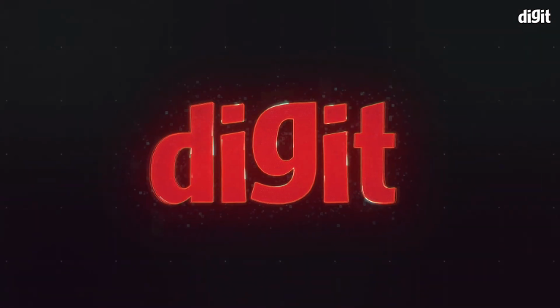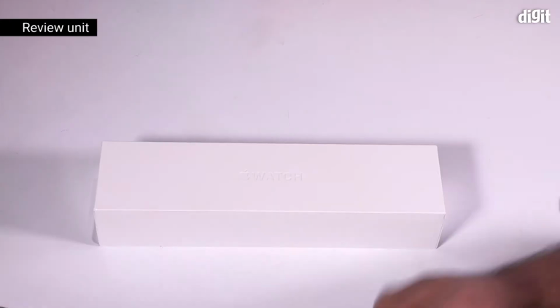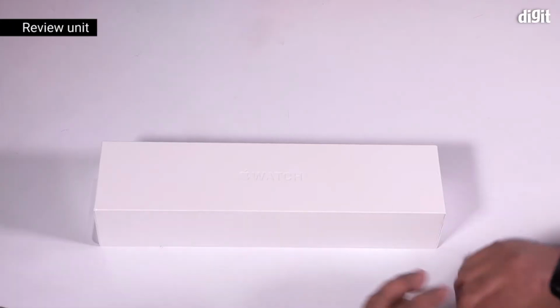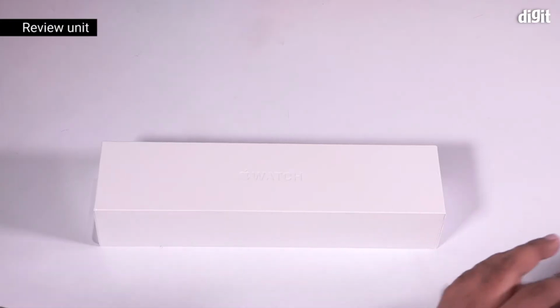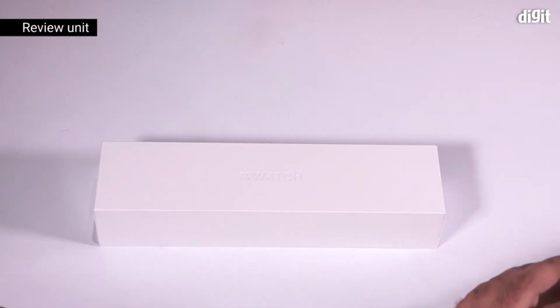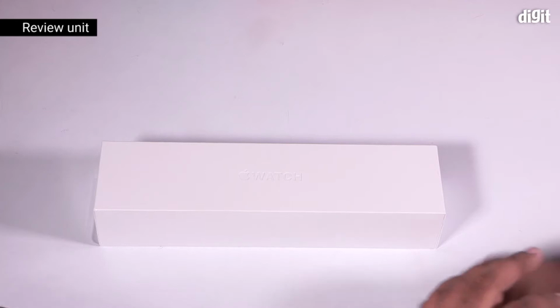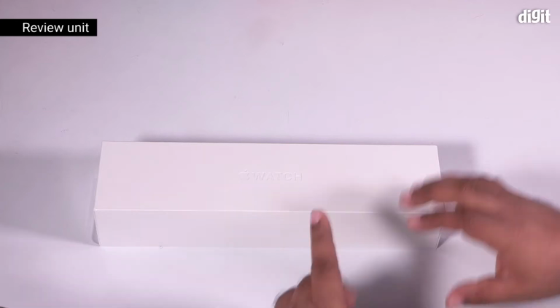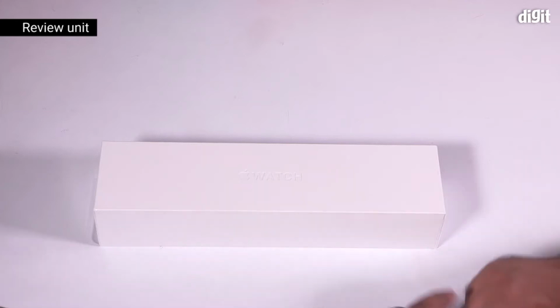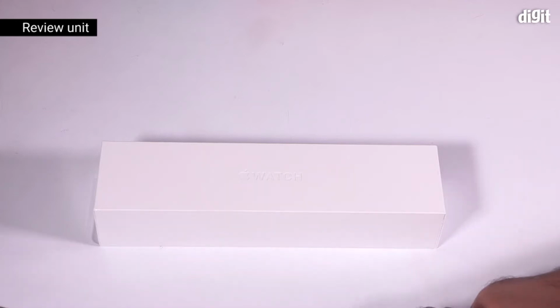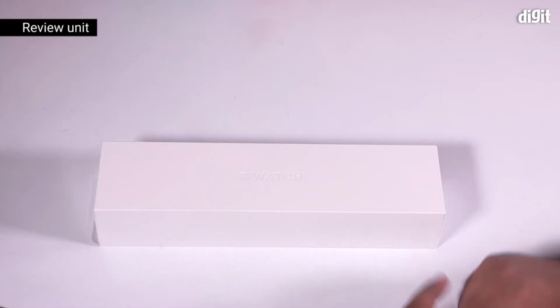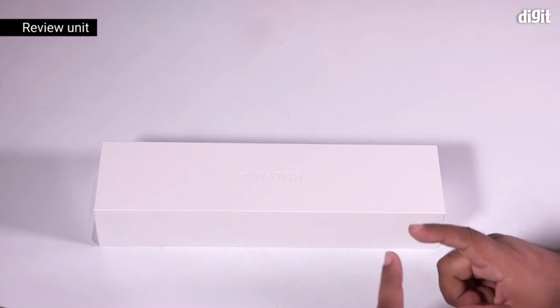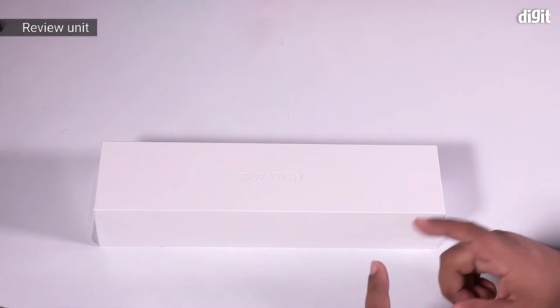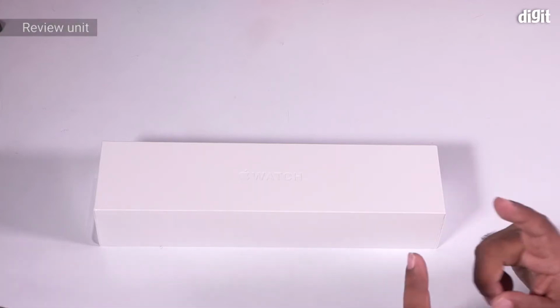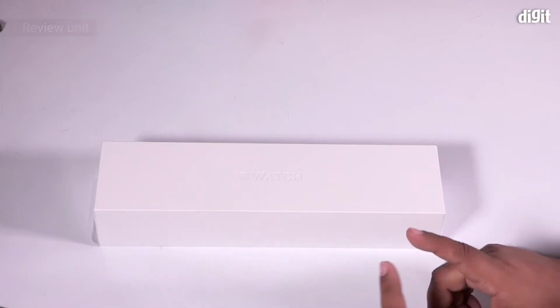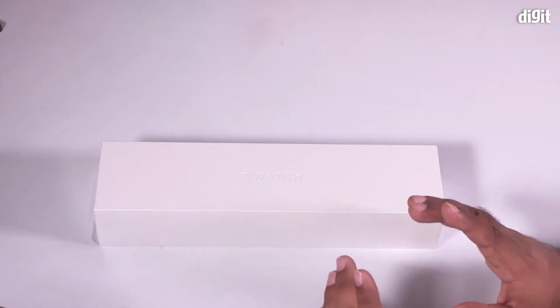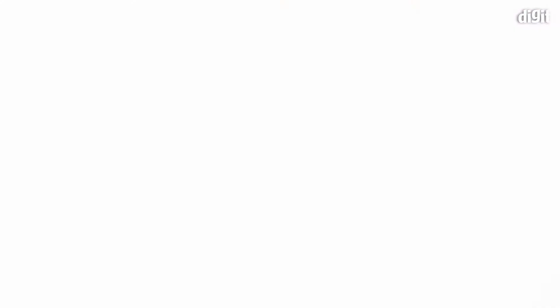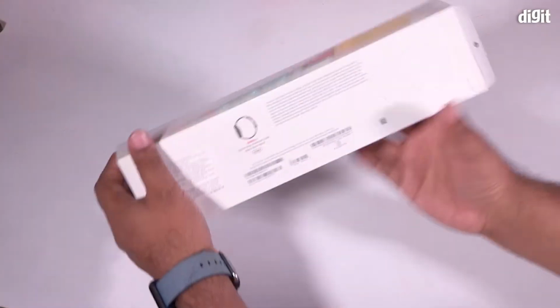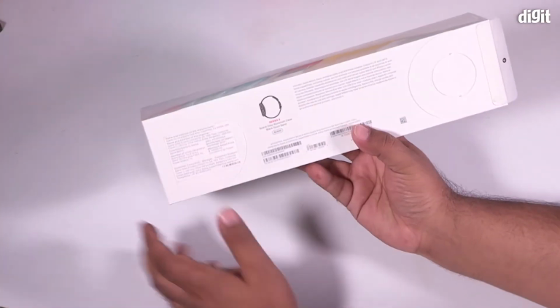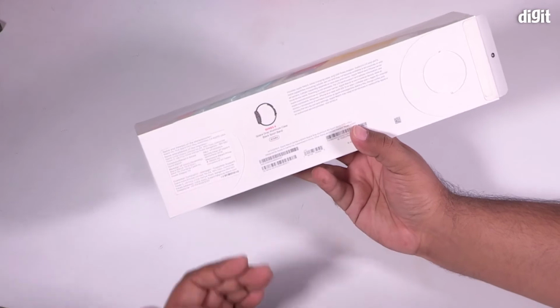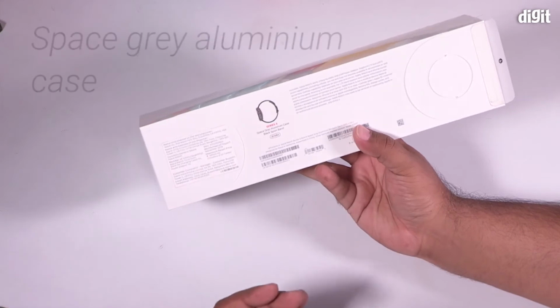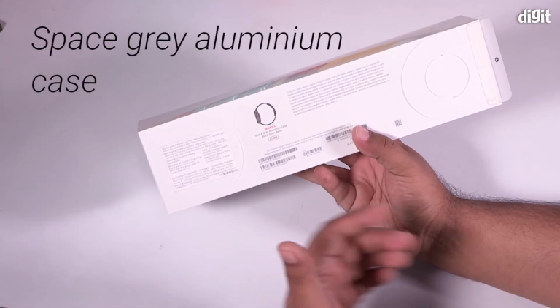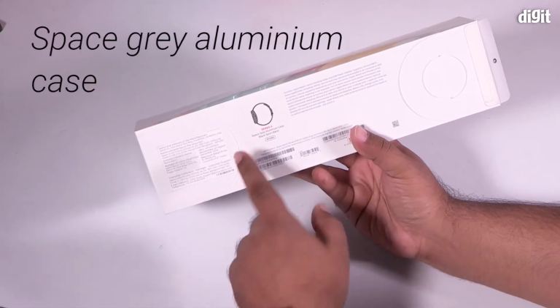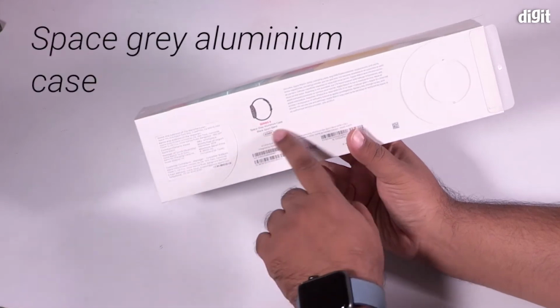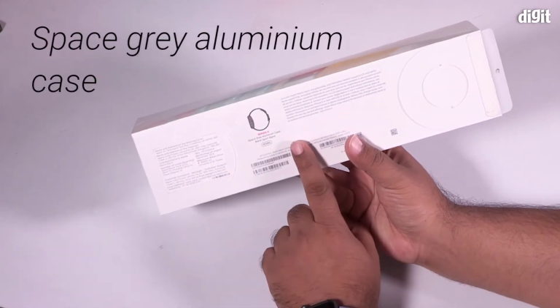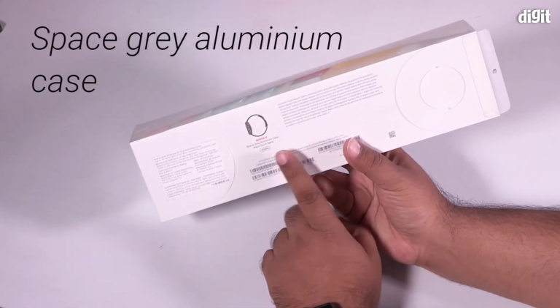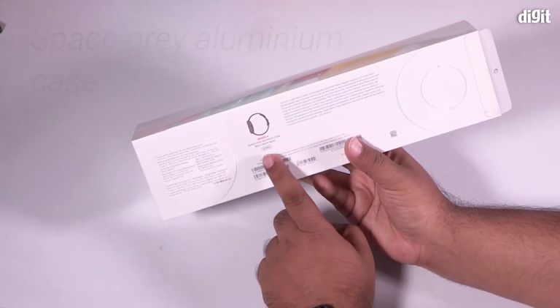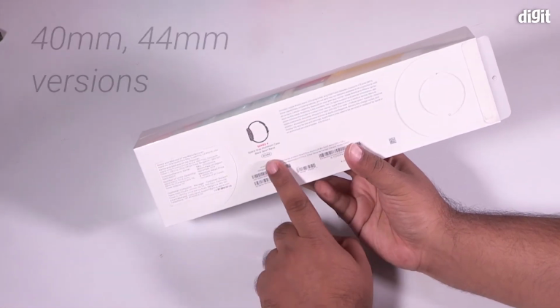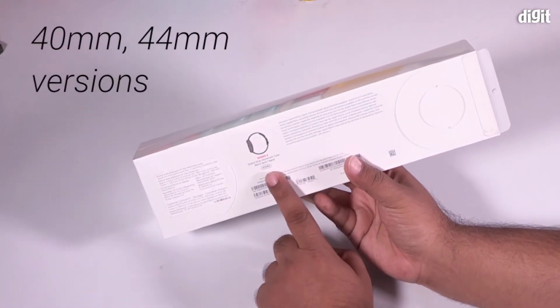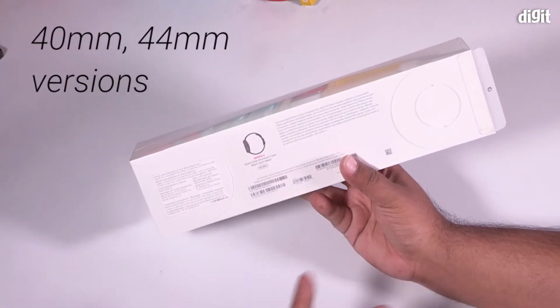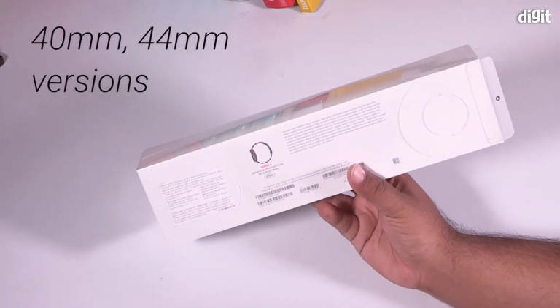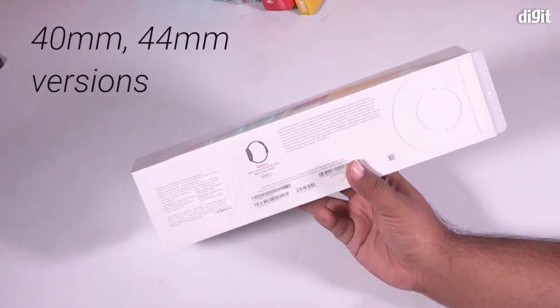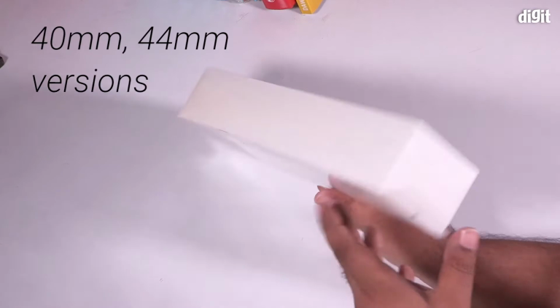Hey guys, welcome to digit.in. Today we're going to be unboxing the Apple Watch Series 4 LTE Edition. What we have is the space gray aluminum case, and this is the 40 millimeter version.